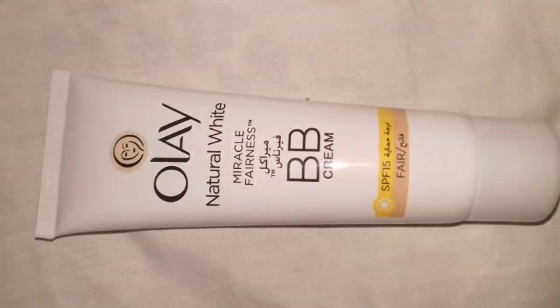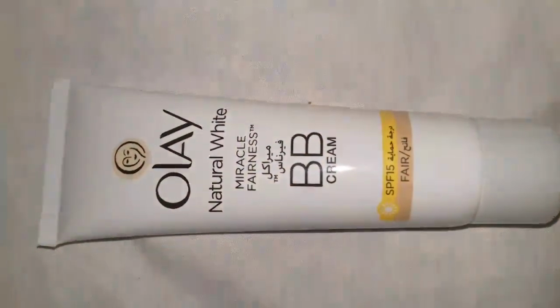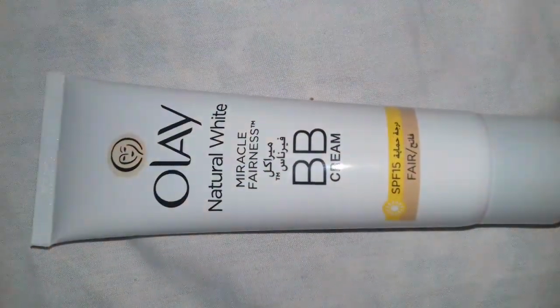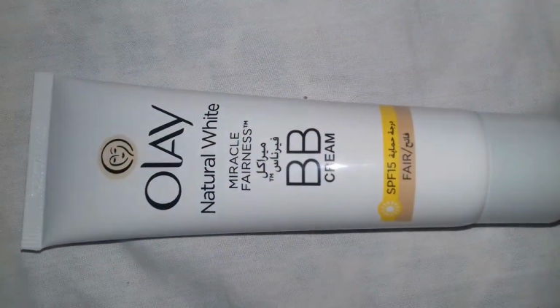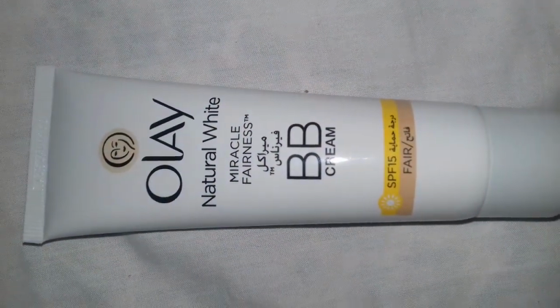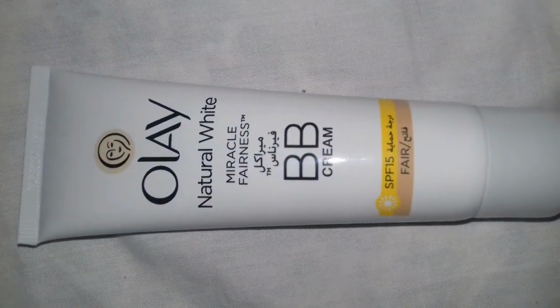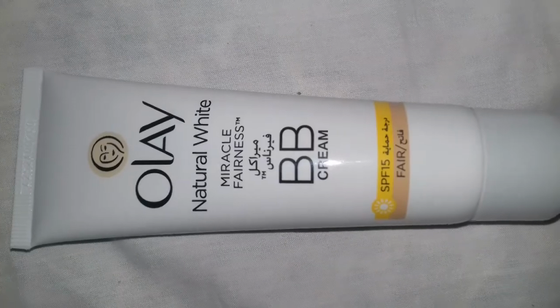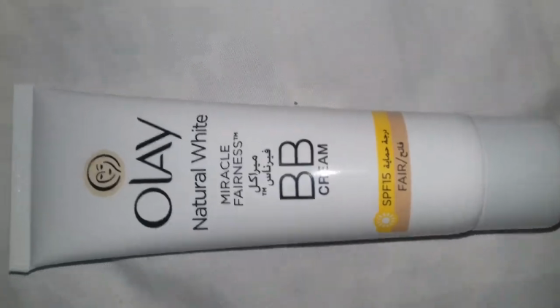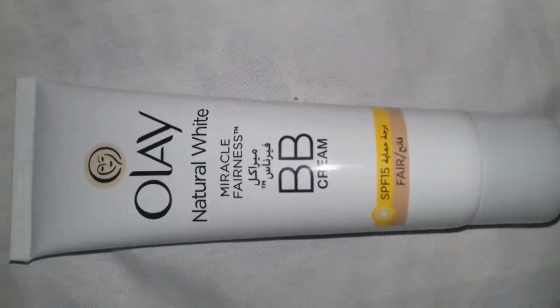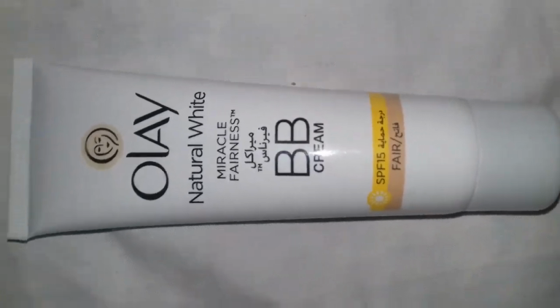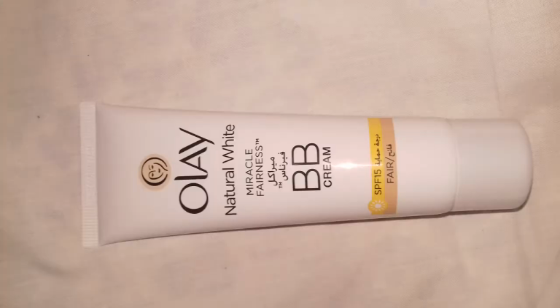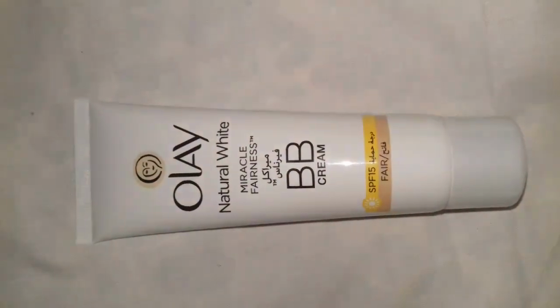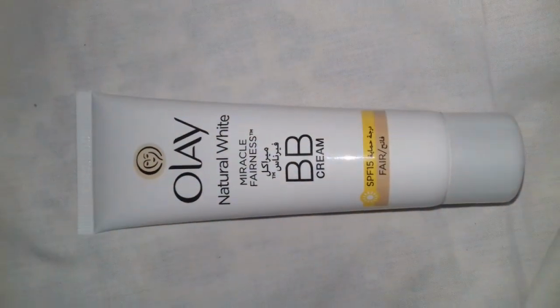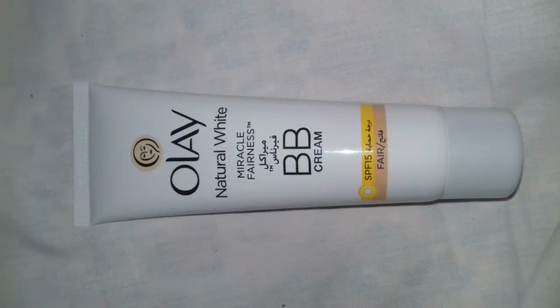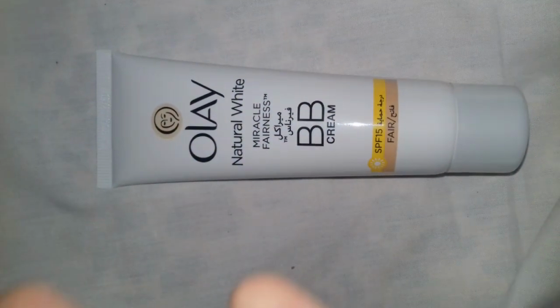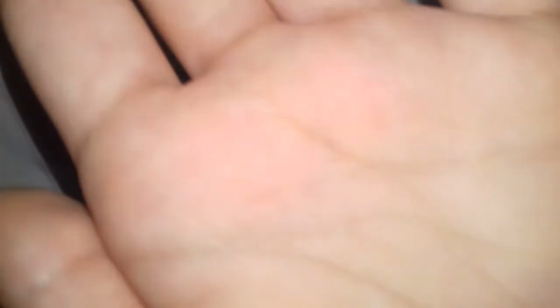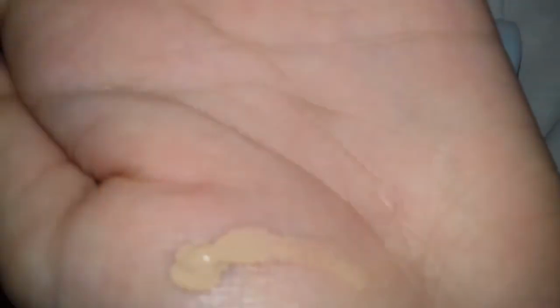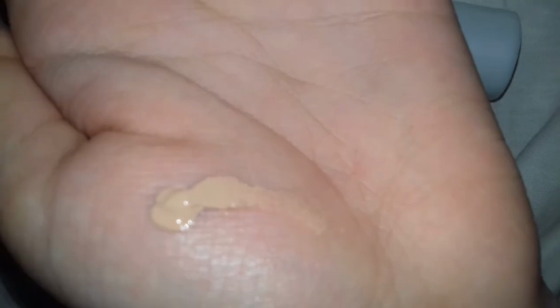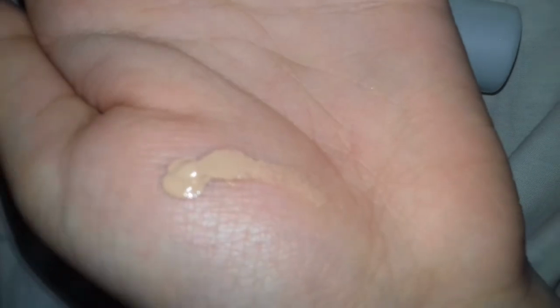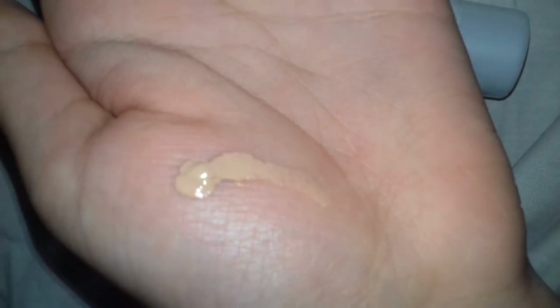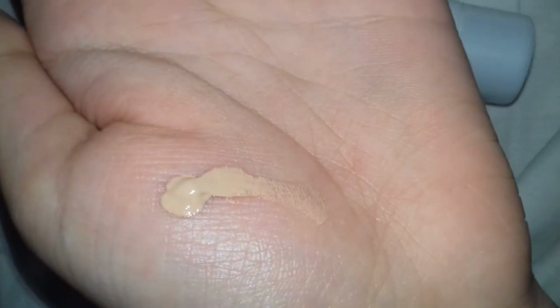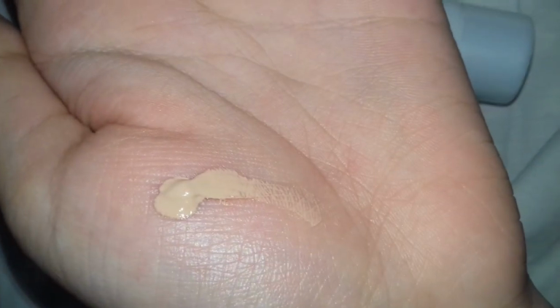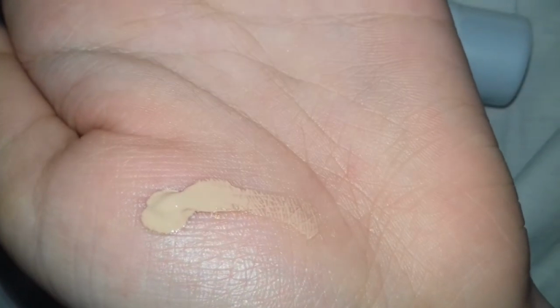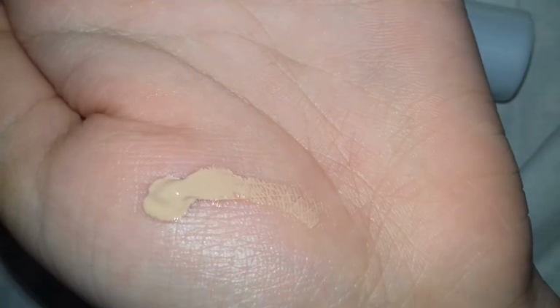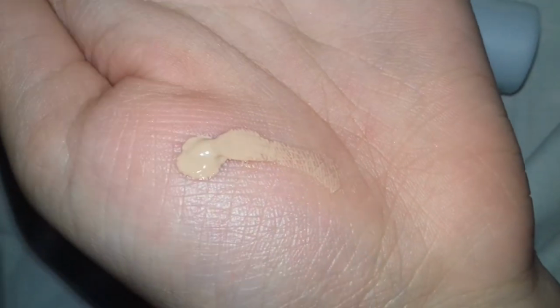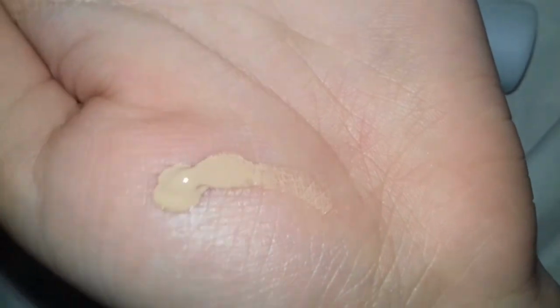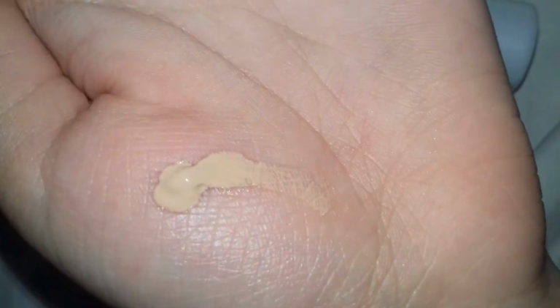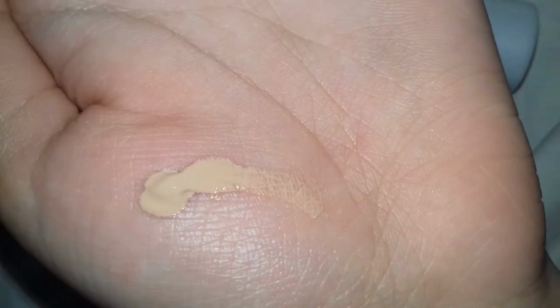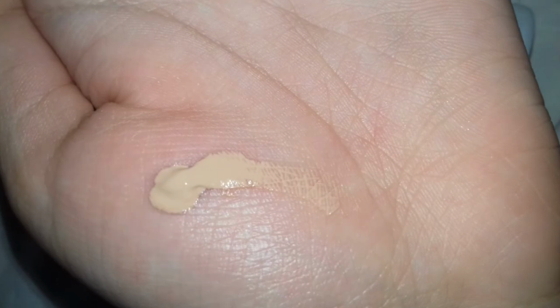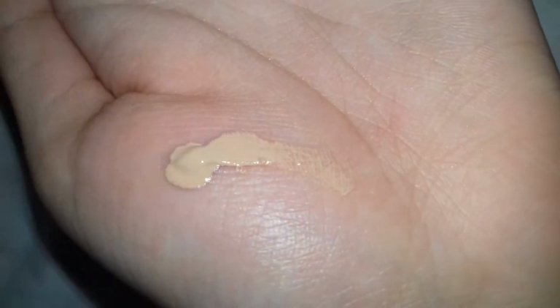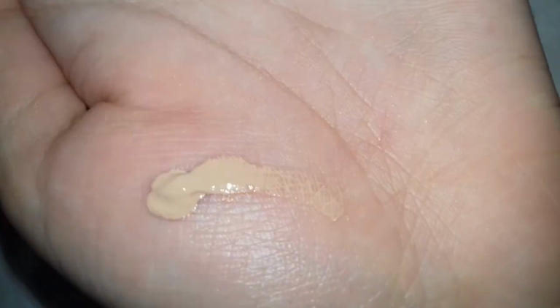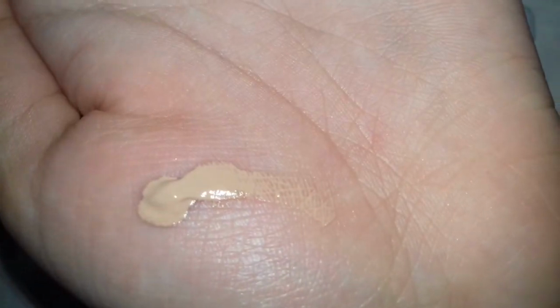I am going to try this cream on my hand to show you guys how it looks like. This is the texture of the cream, and this is the color of the cream.